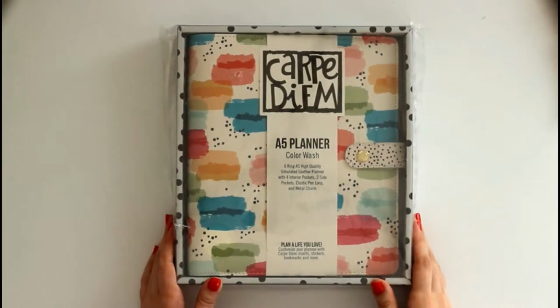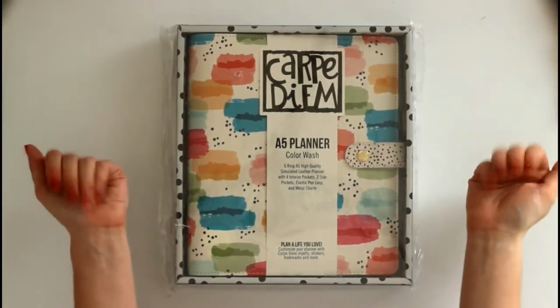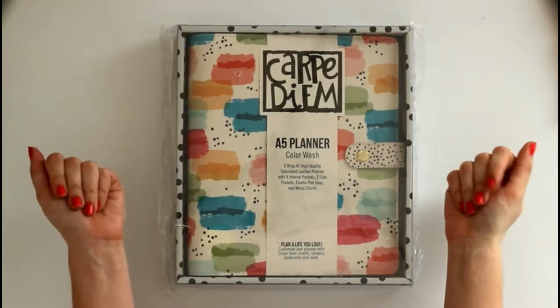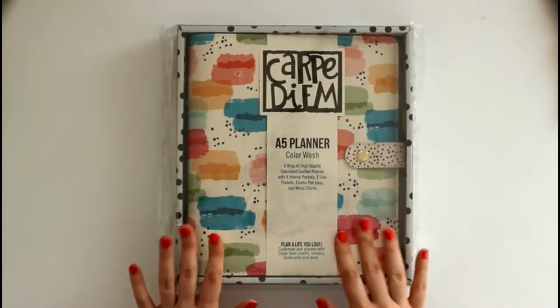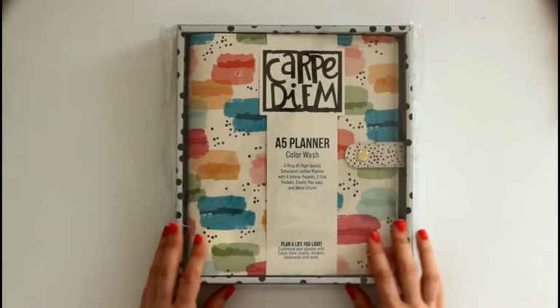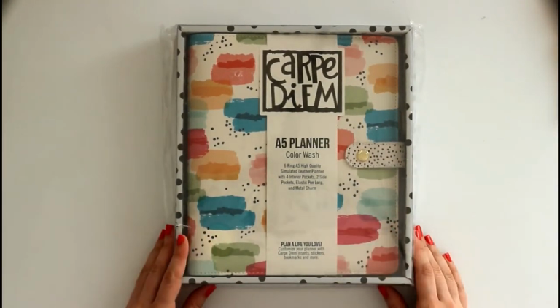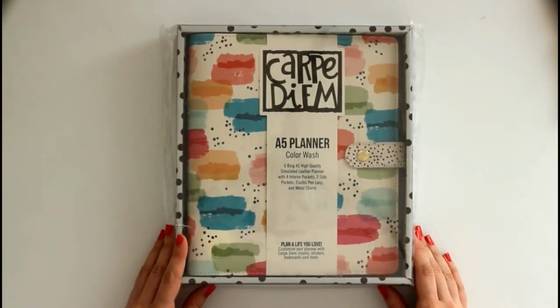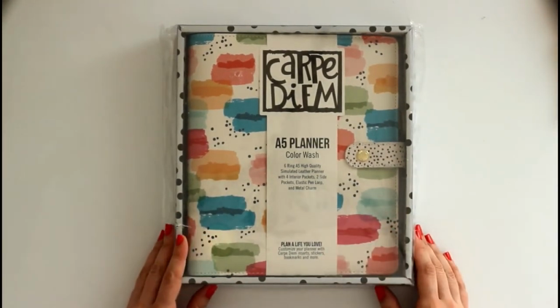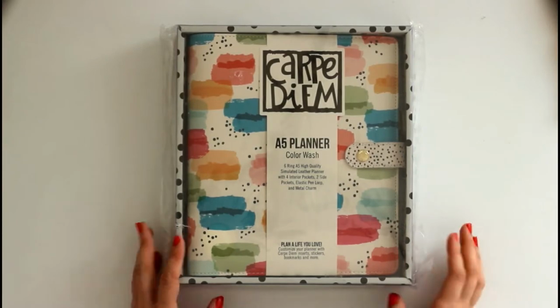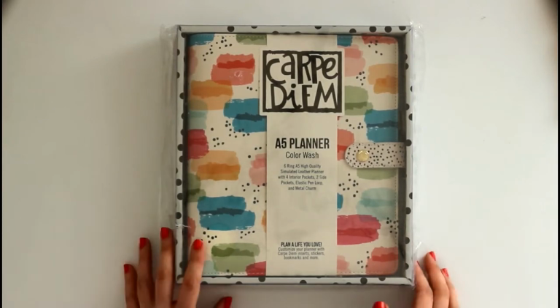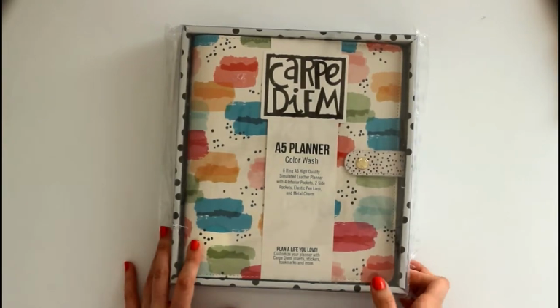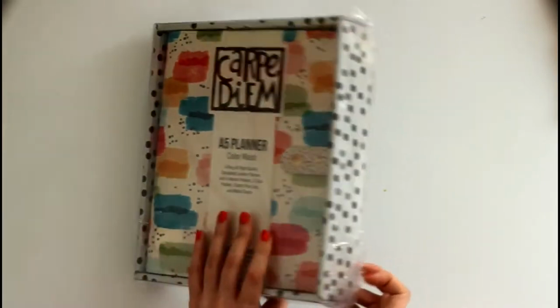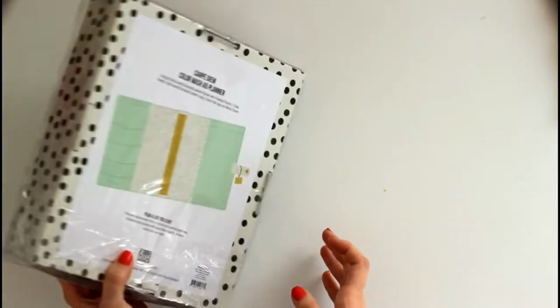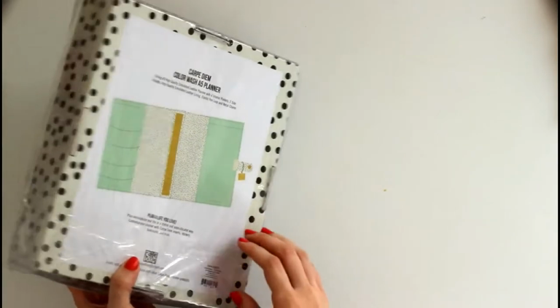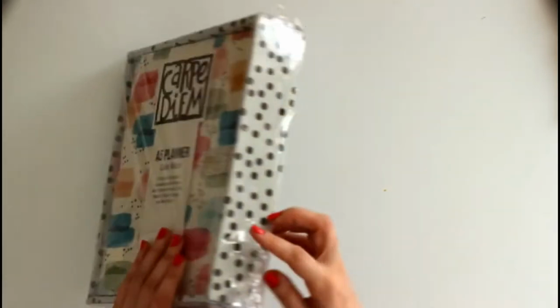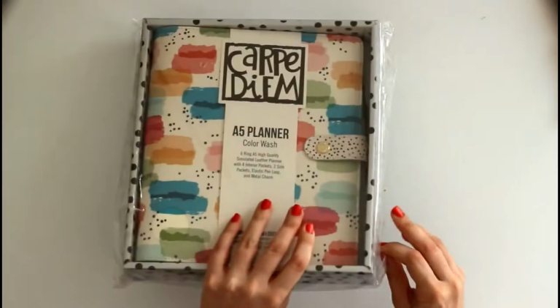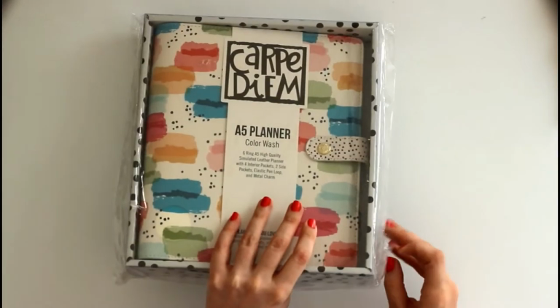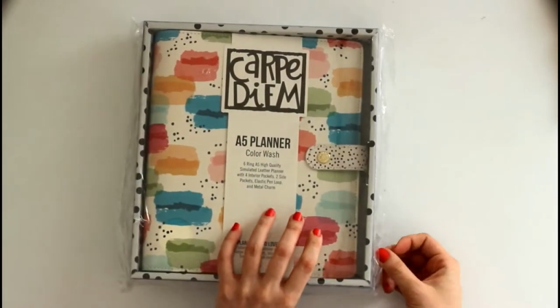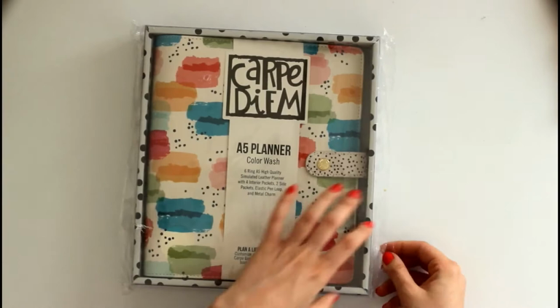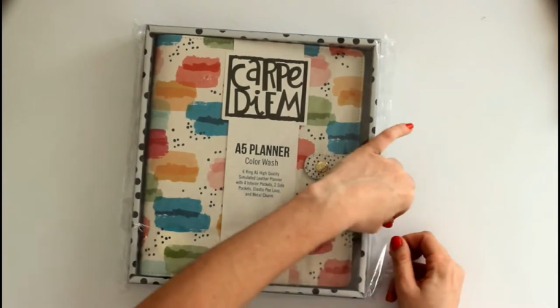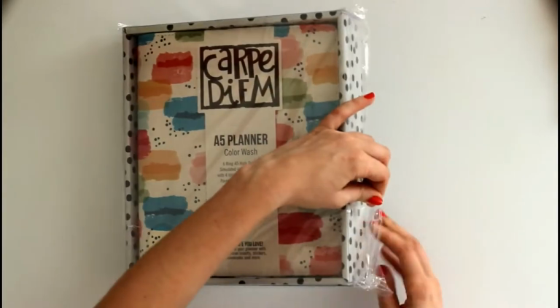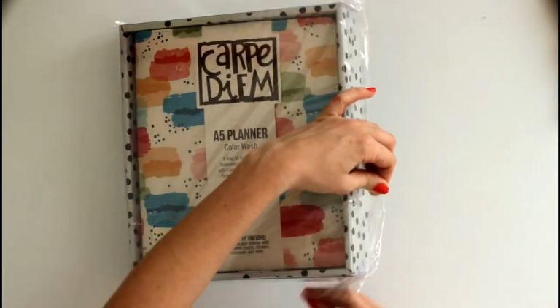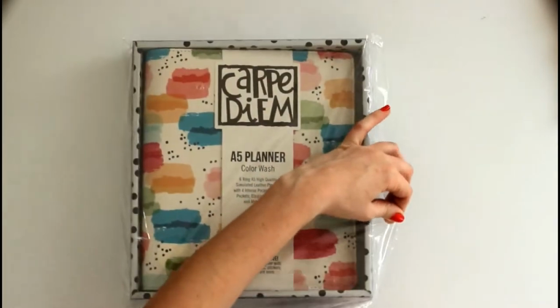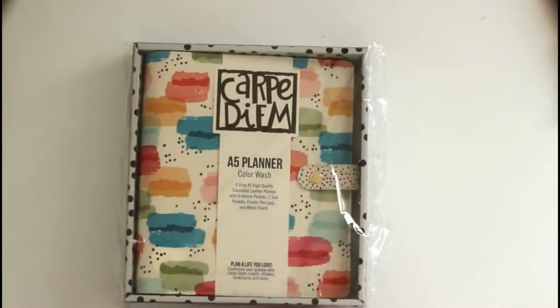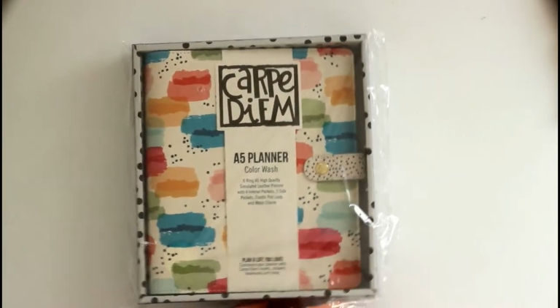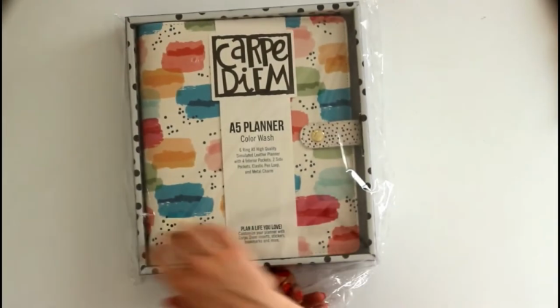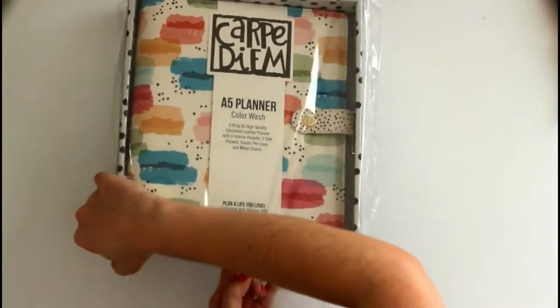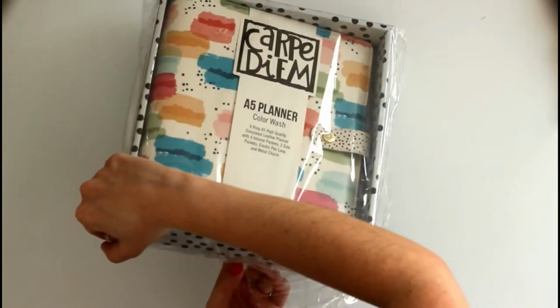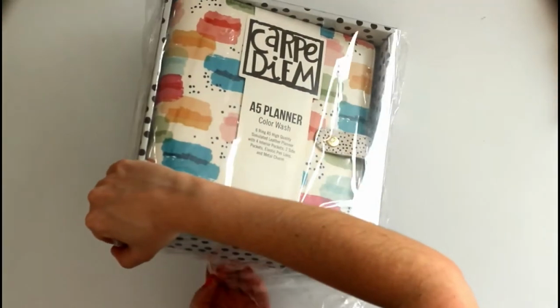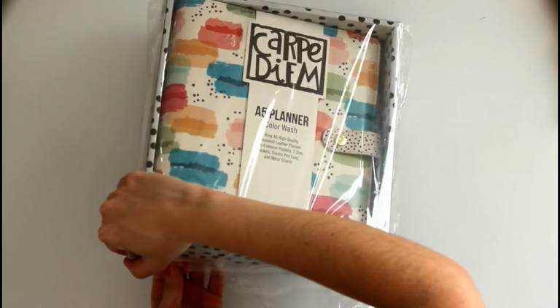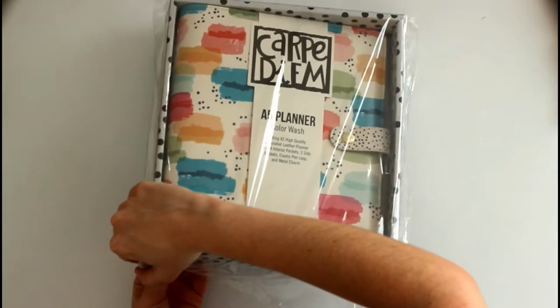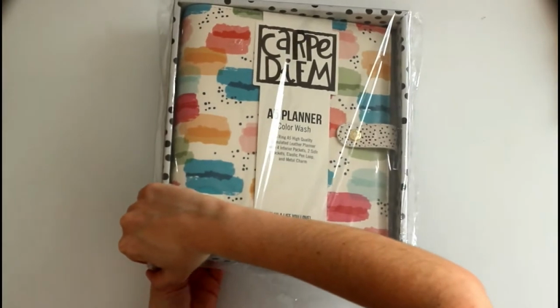Hi guys! Today I received this planner. I got this from Amazon. I ordered it the moment I saw its picture on Carpe Diem's Instagram. It took 6 days to arrive, but that's because I live in Mexico. But here it is! Yay!